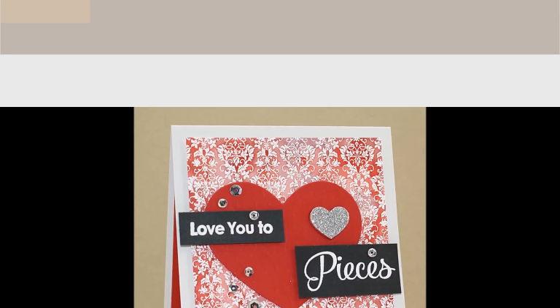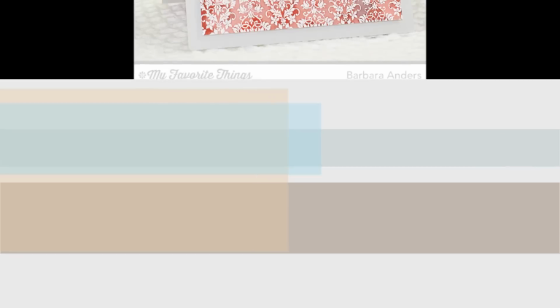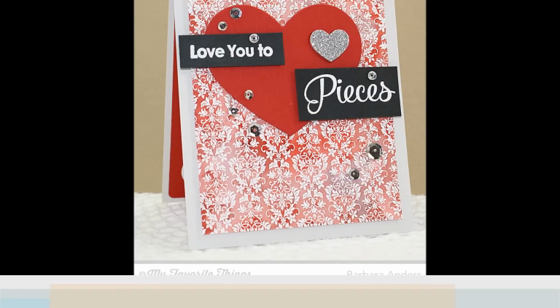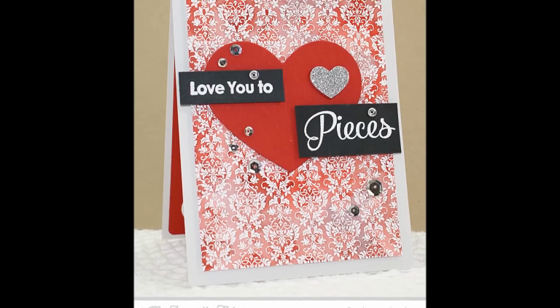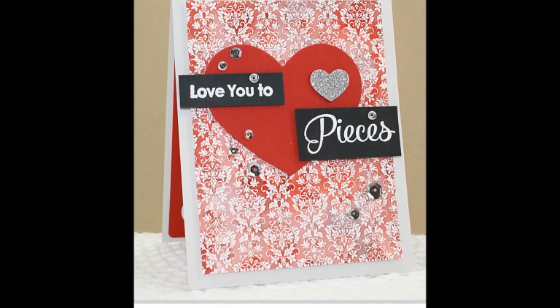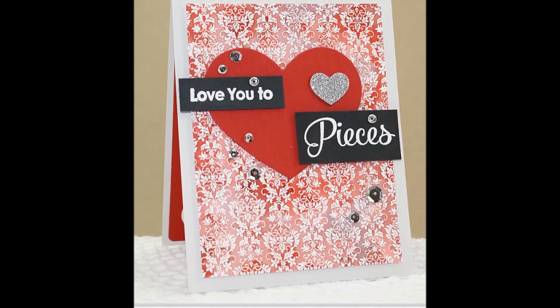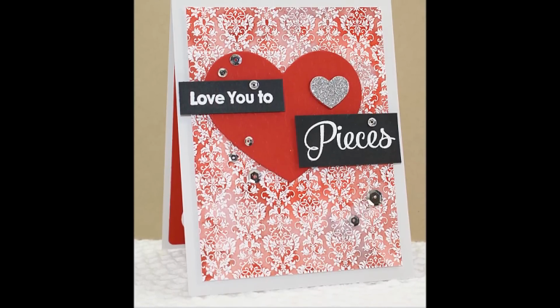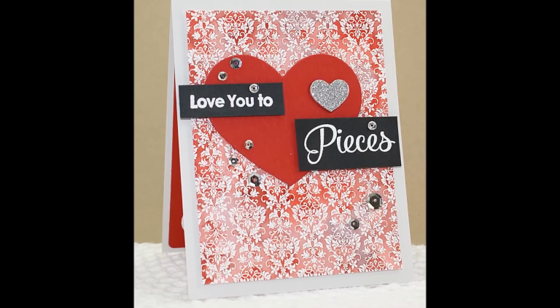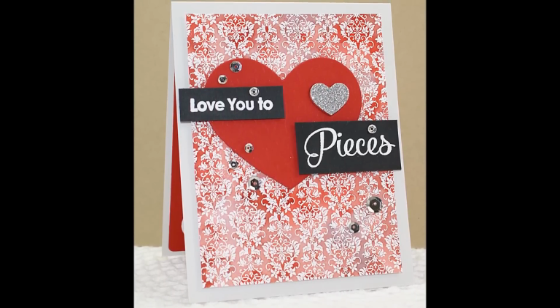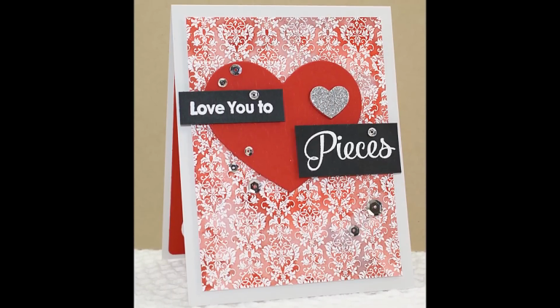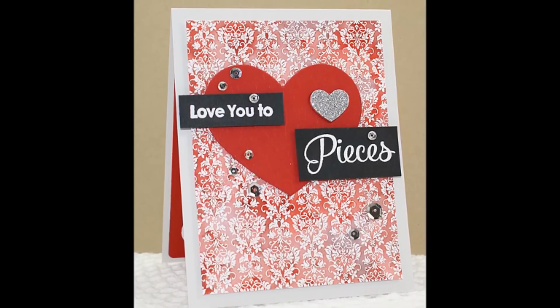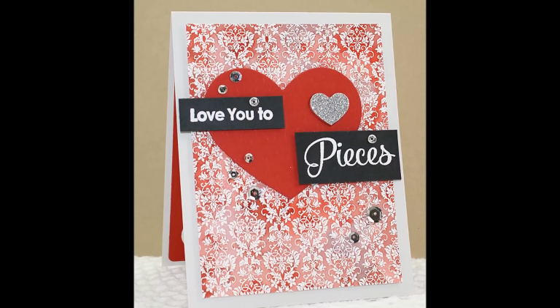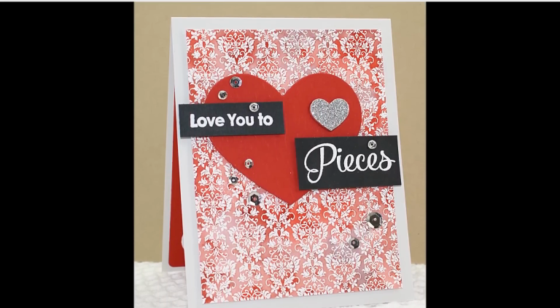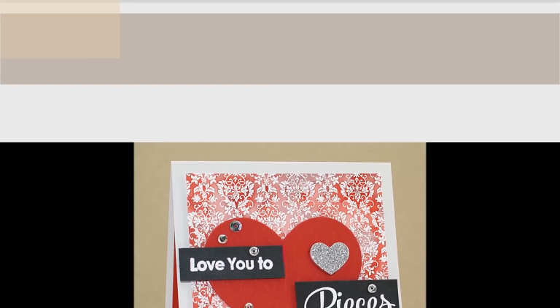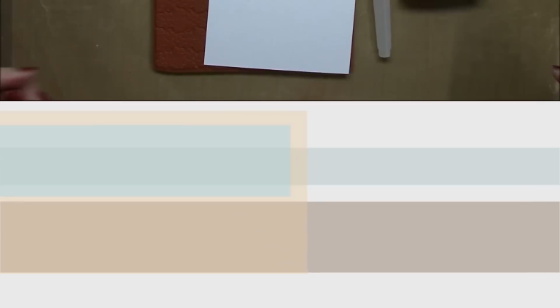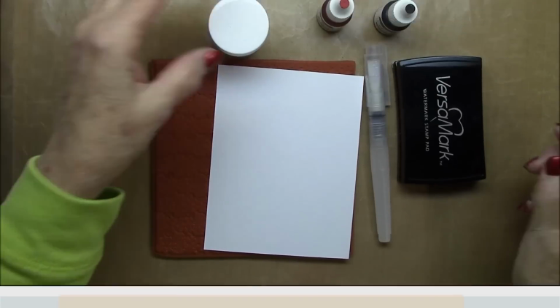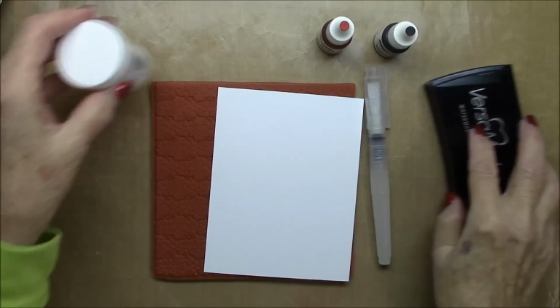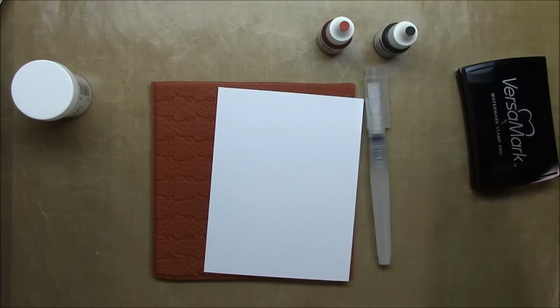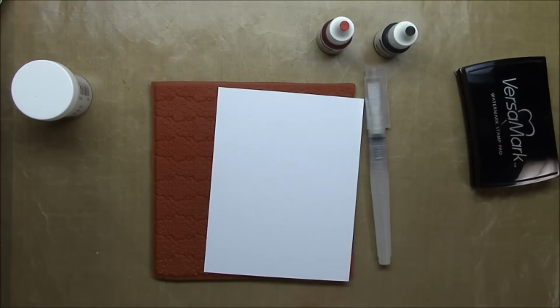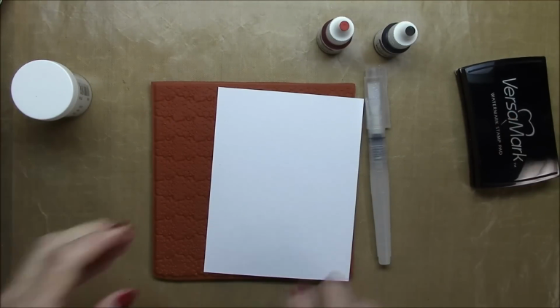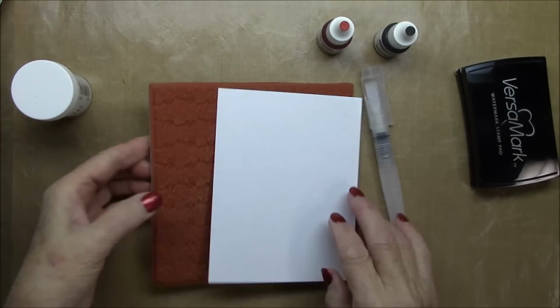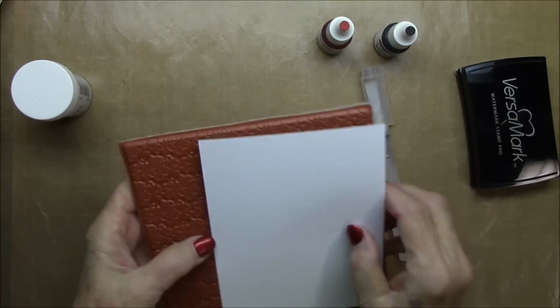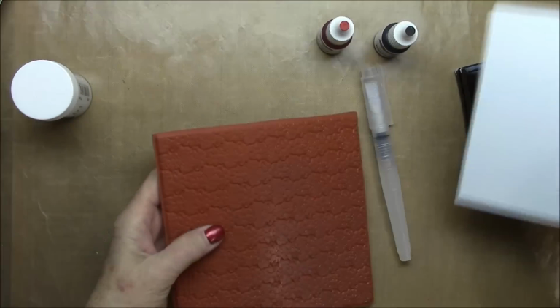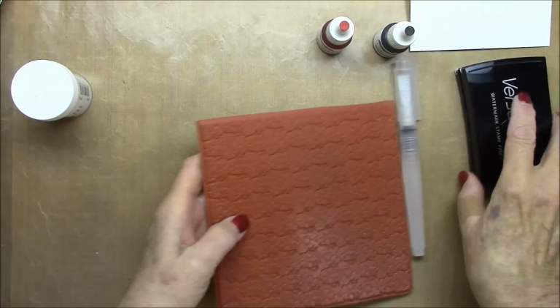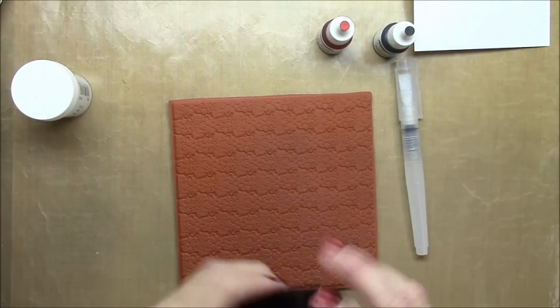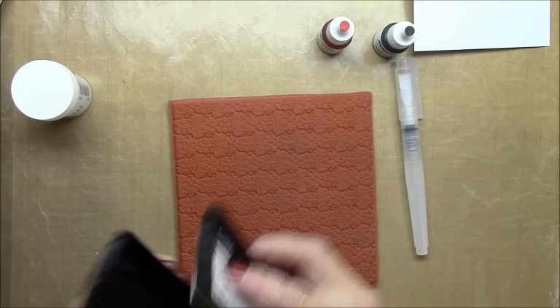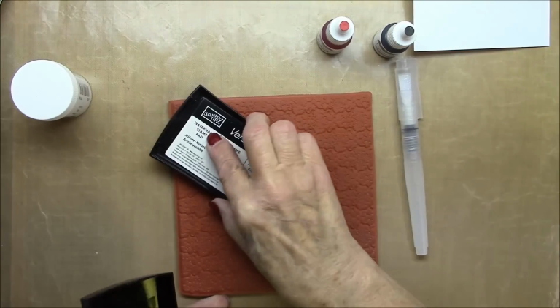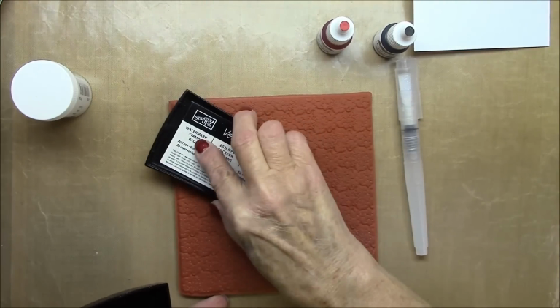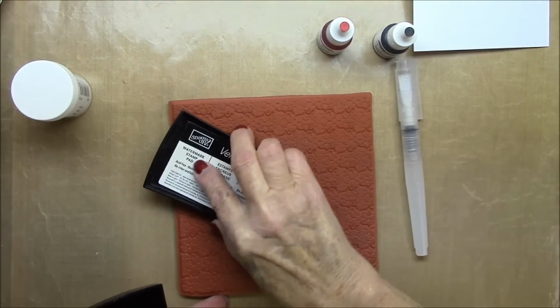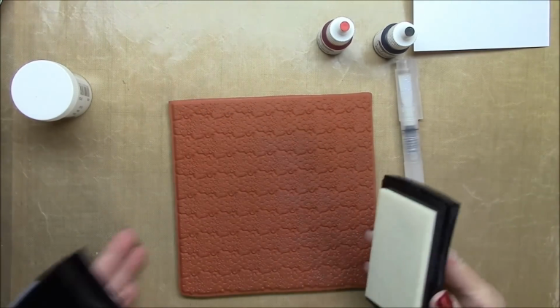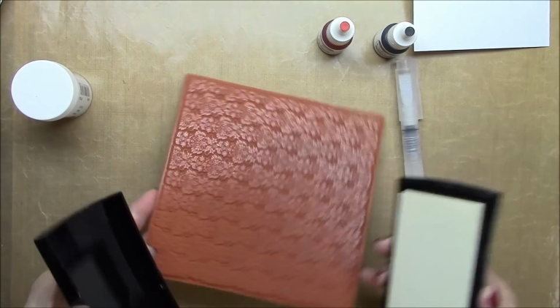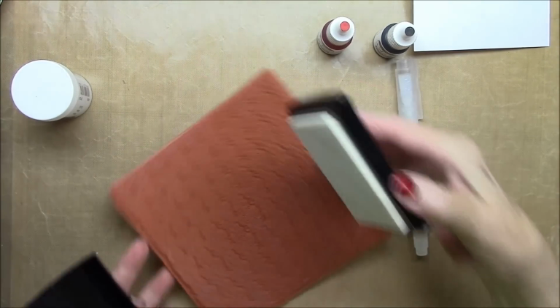Hey everybody, it's Barbara. I'm back today with another in-the-background video. I'm going to show you how I did this watercolor wash in an emboss resist mode.